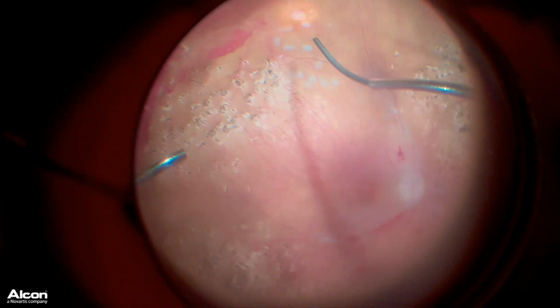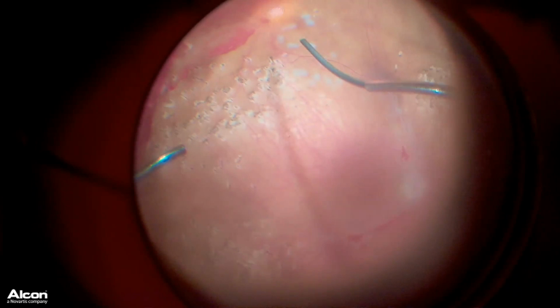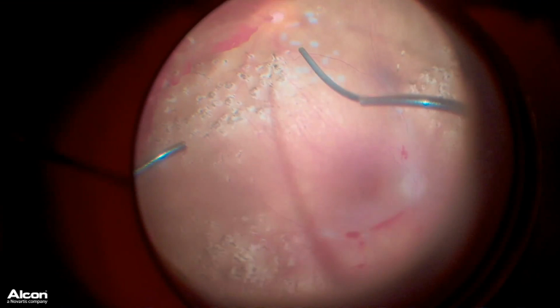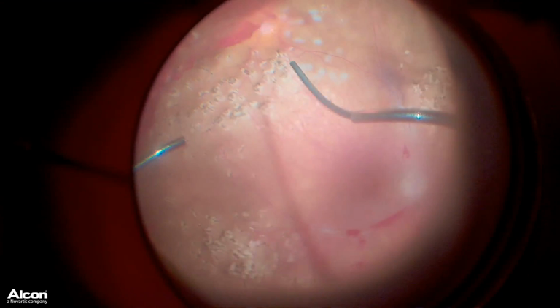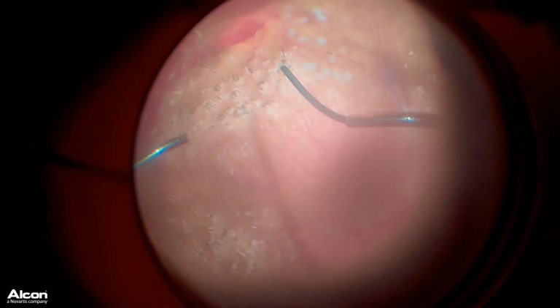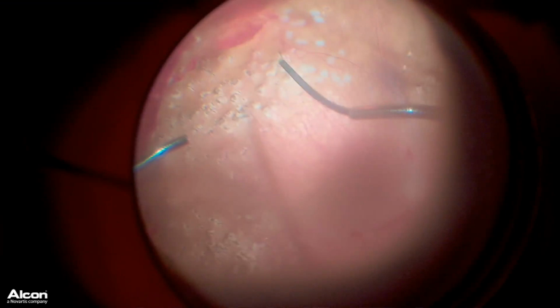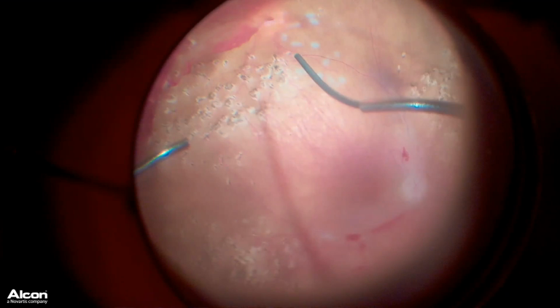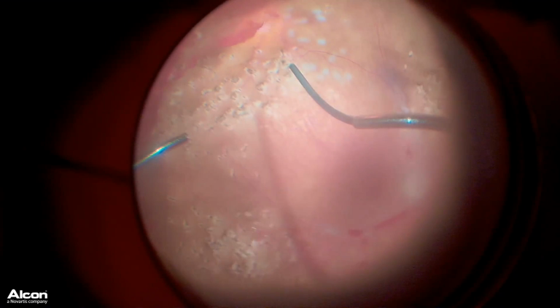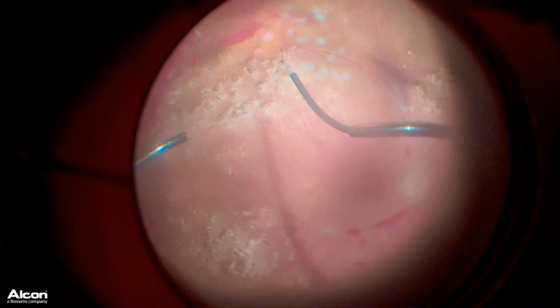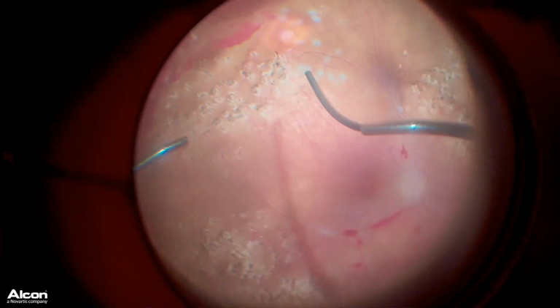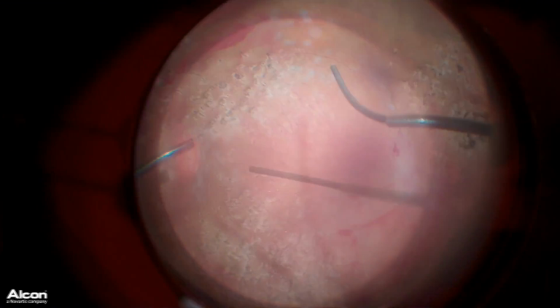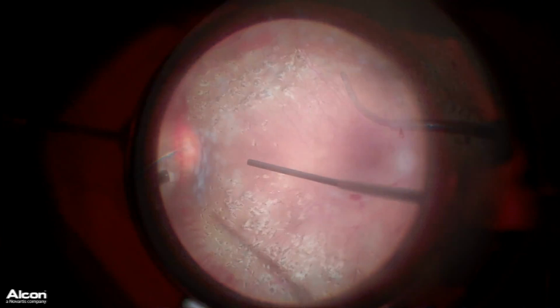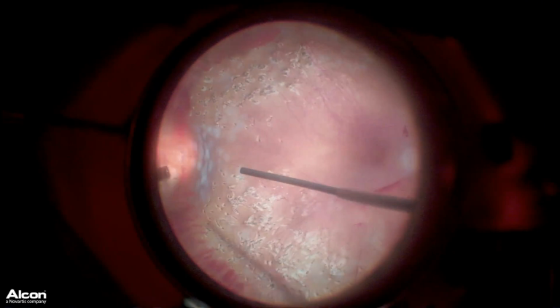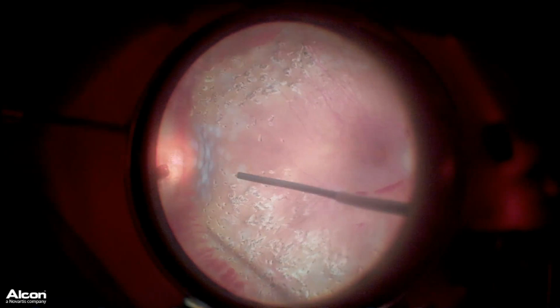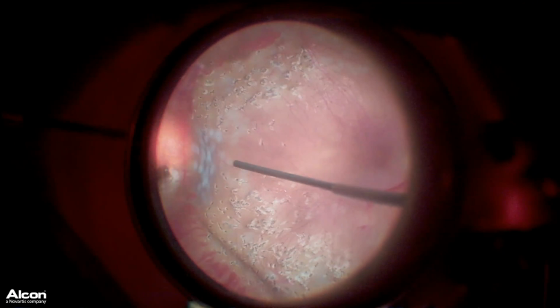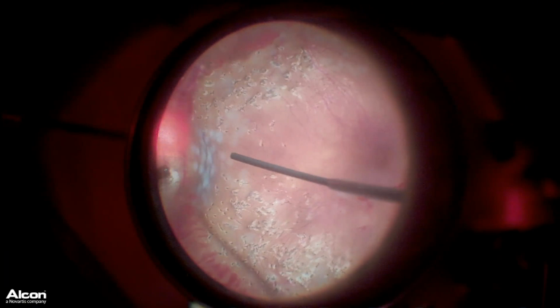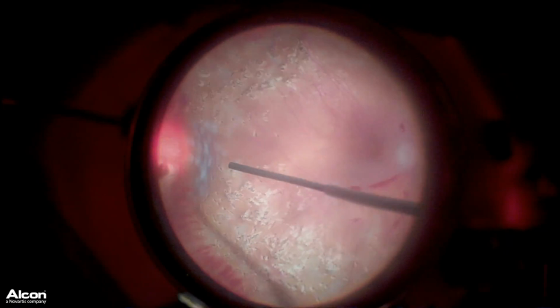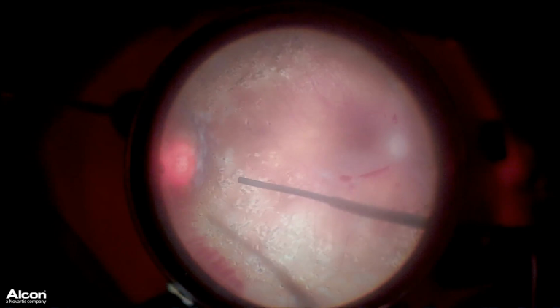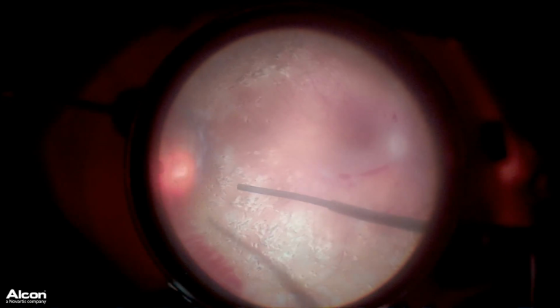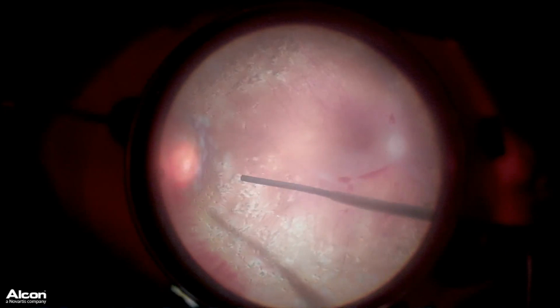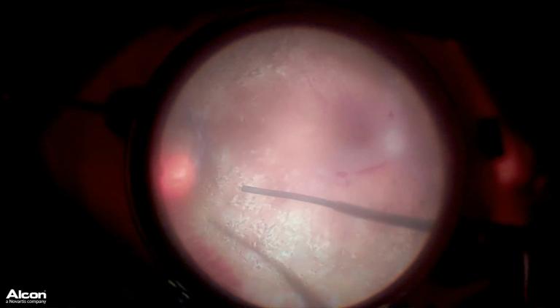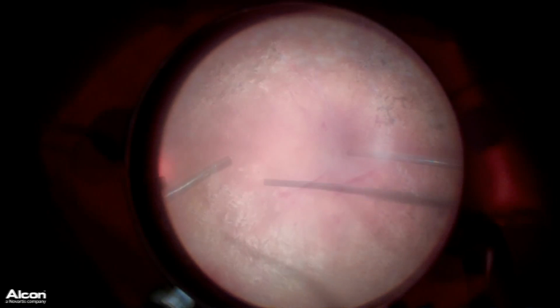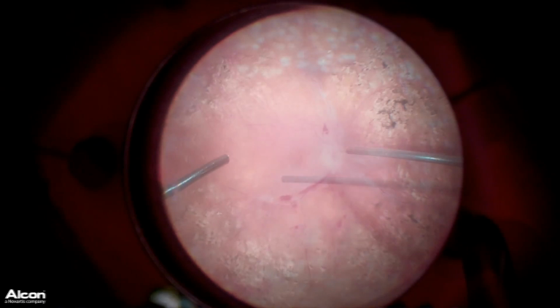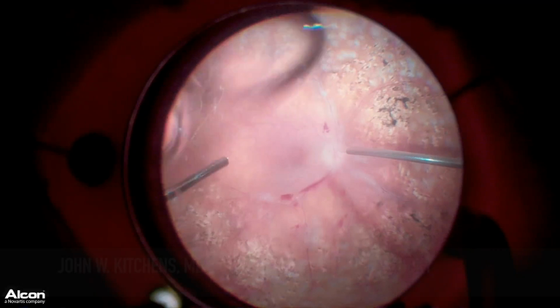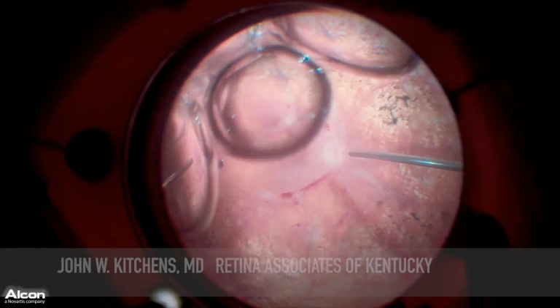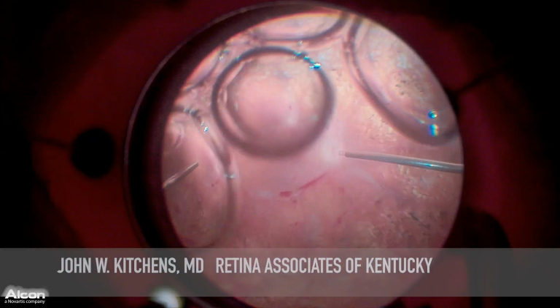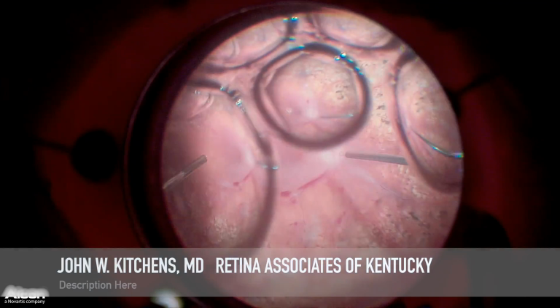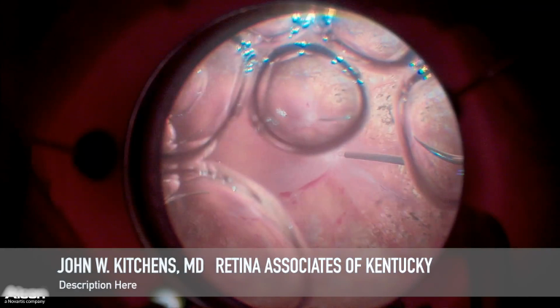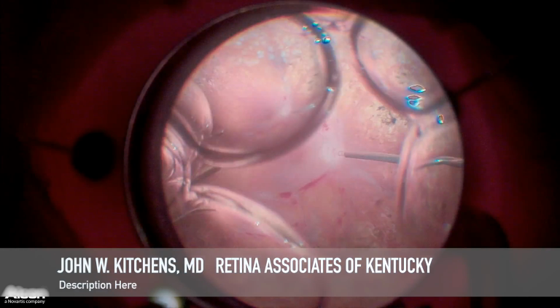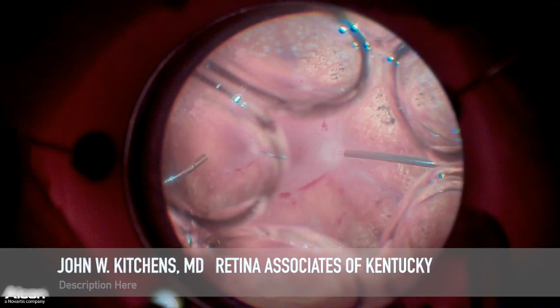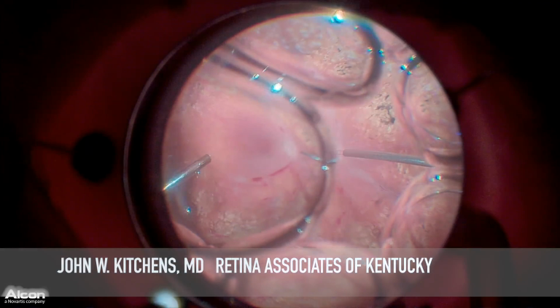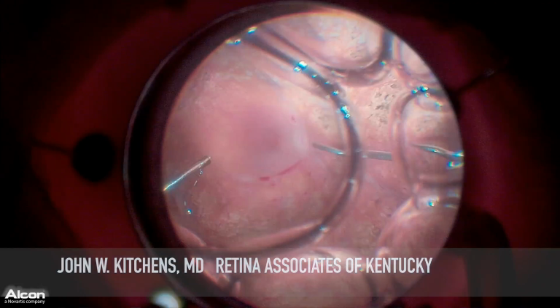One of the things we like to do, if a patient has not received a full amount of laser treatment, is when we're done with our peeling and have removed all the scar tissue, apply adequate laser to the peripheral retina.